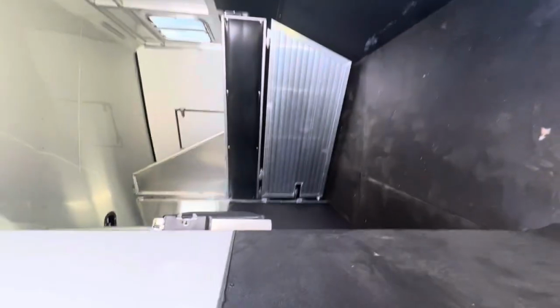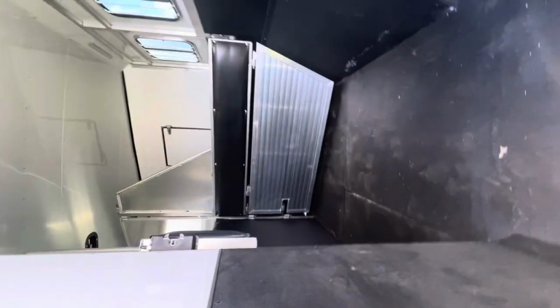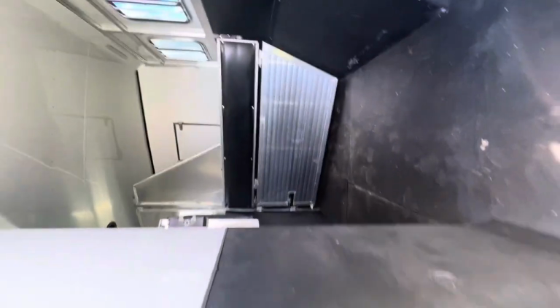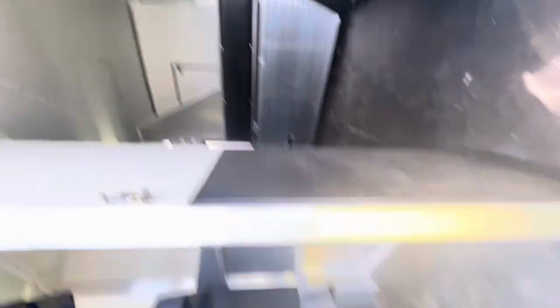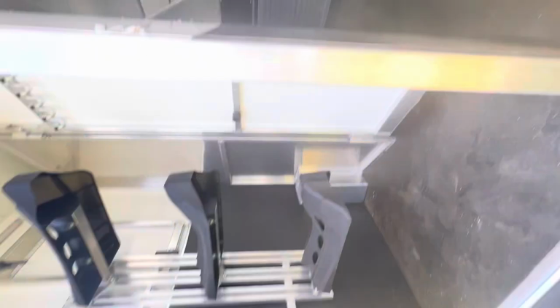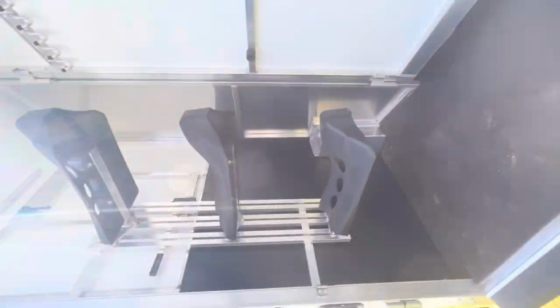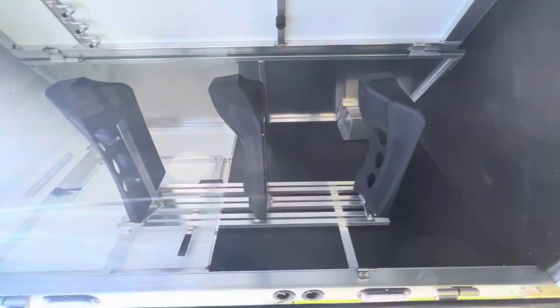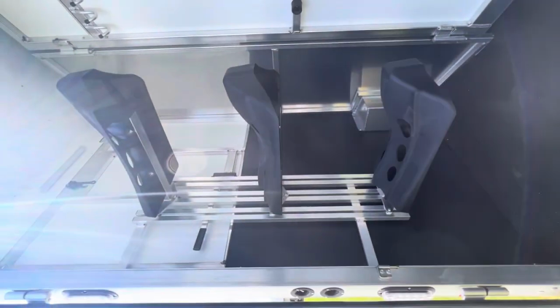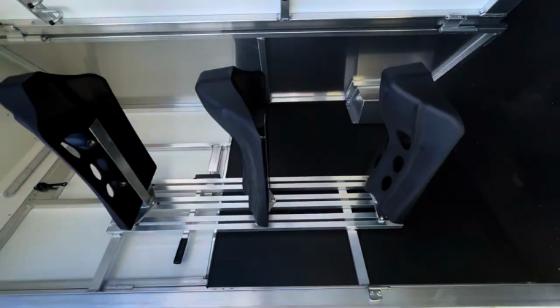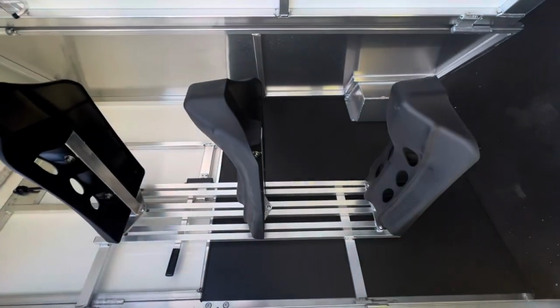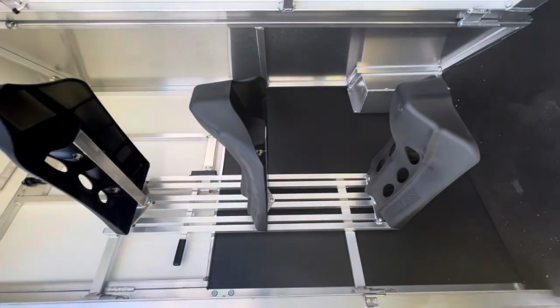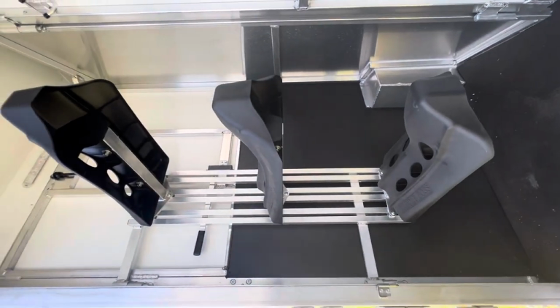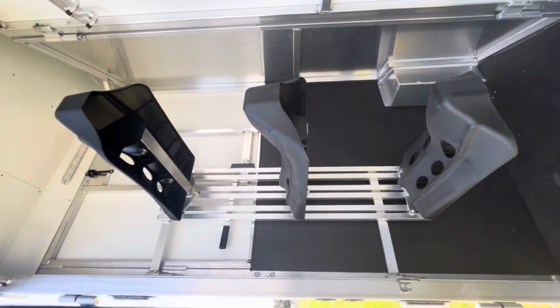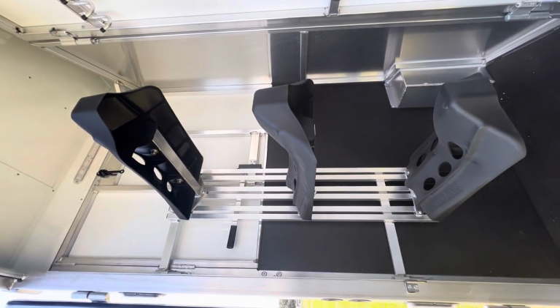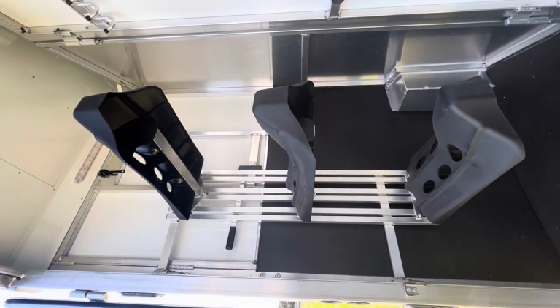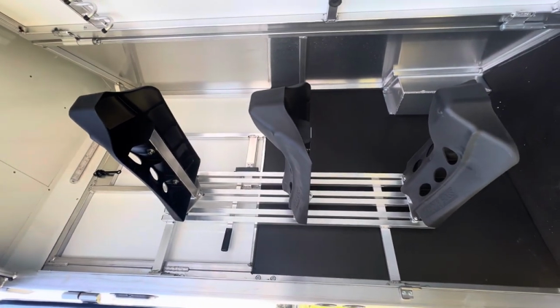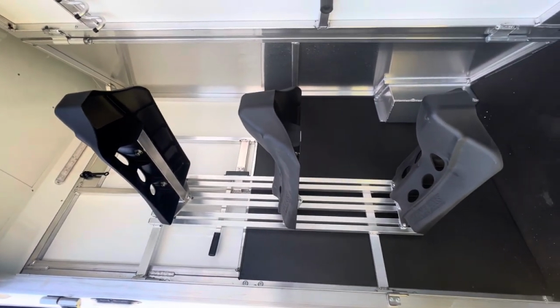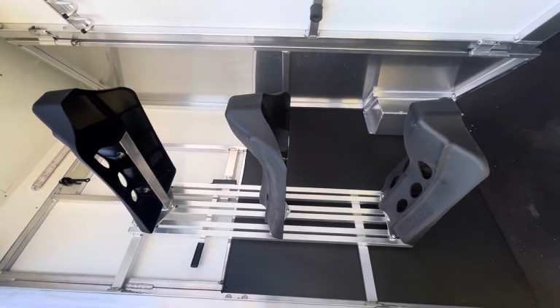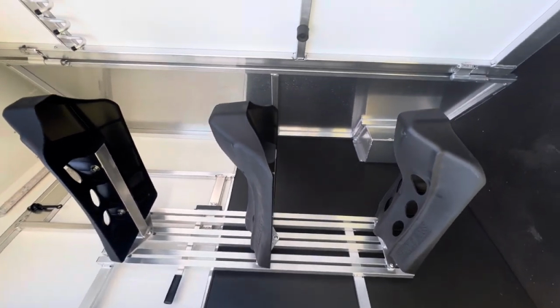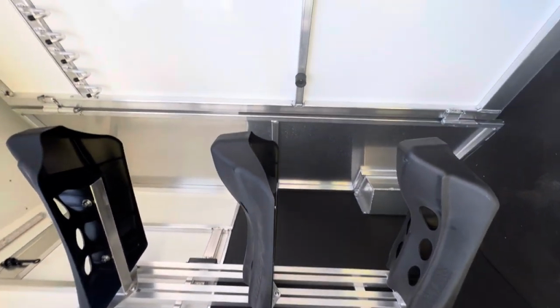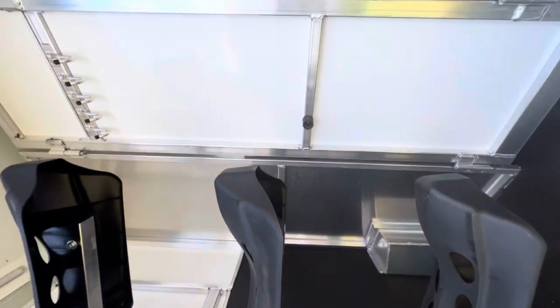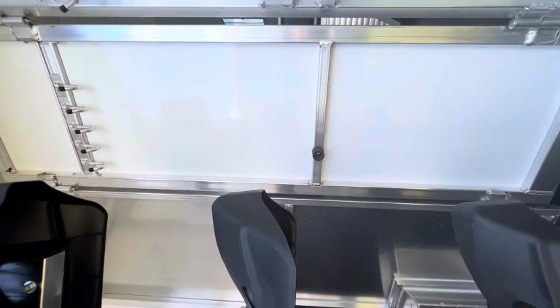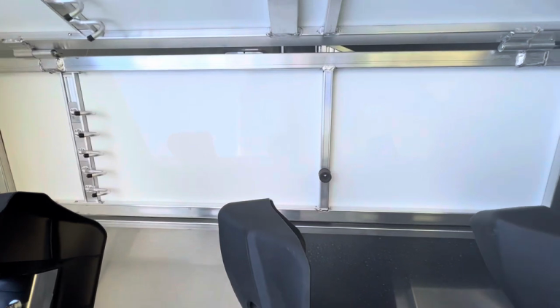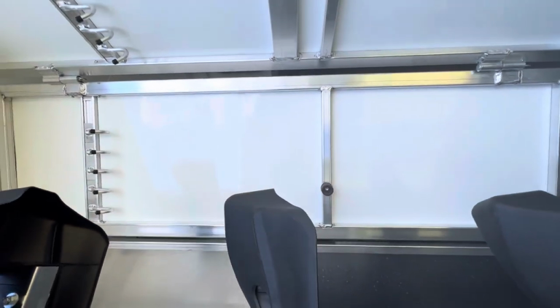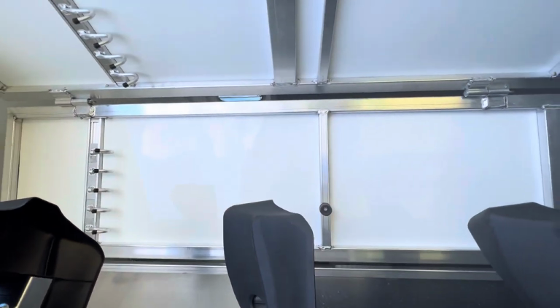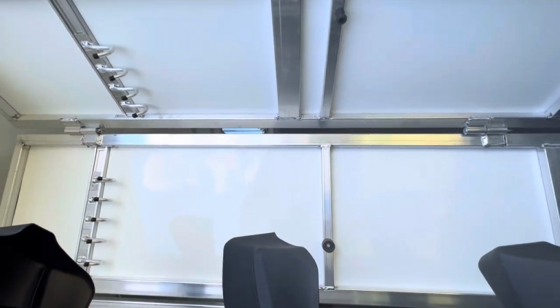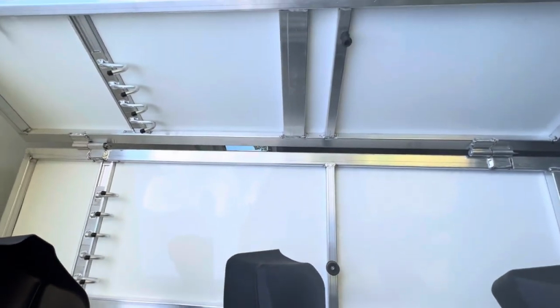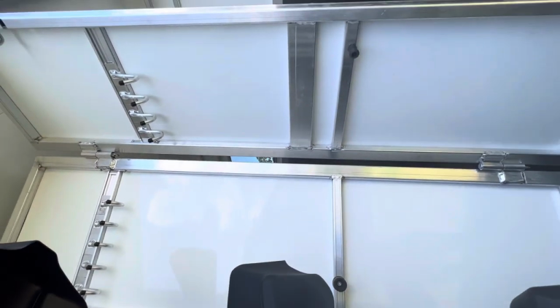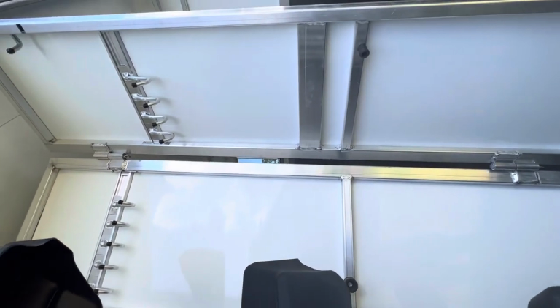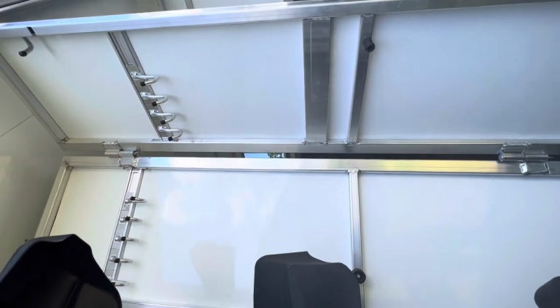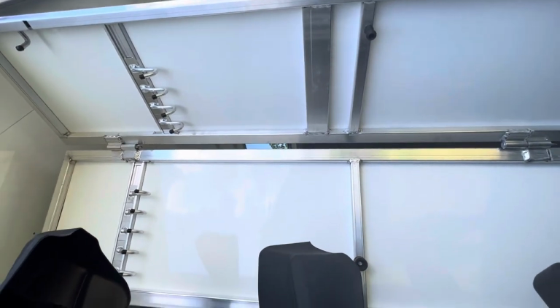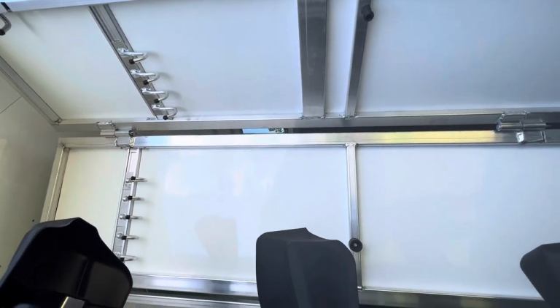Tack area. You've got a swing-out saddle rack and then you've got some bridal hooks.